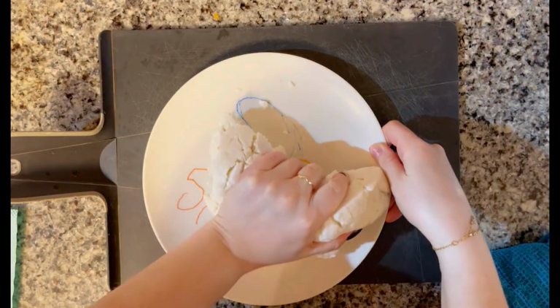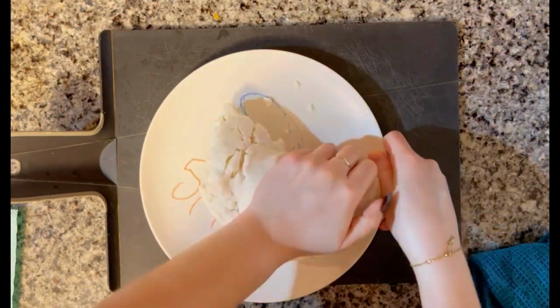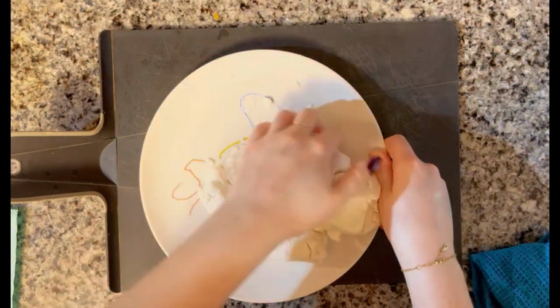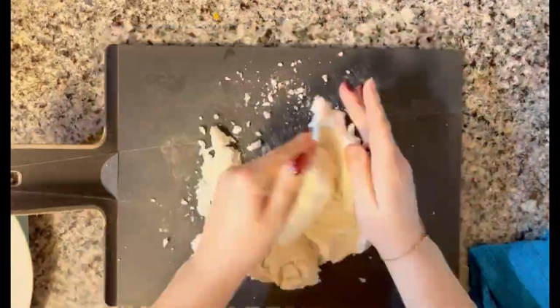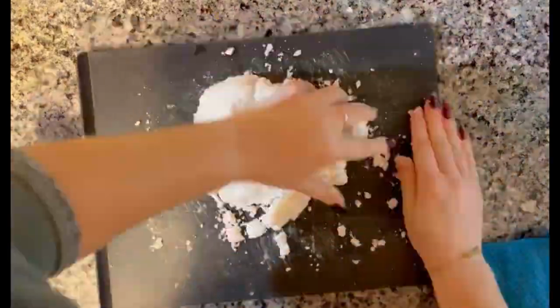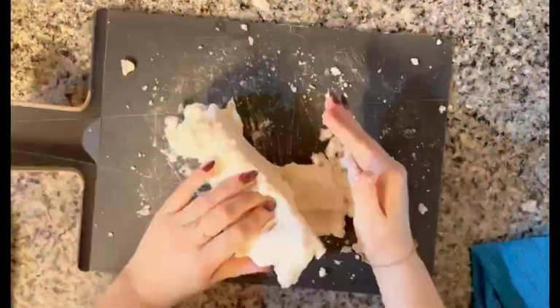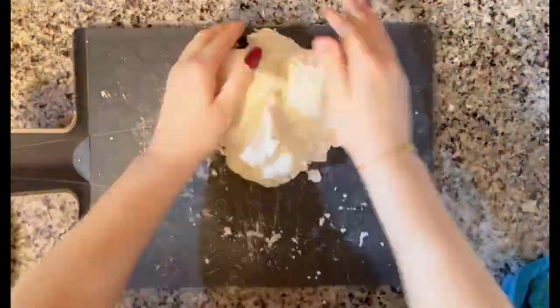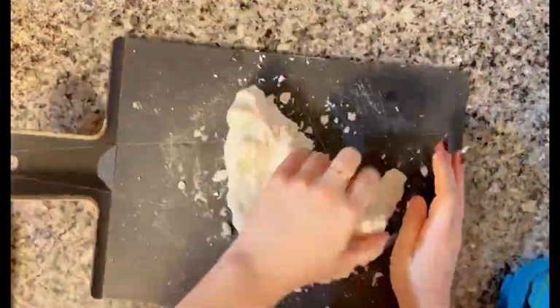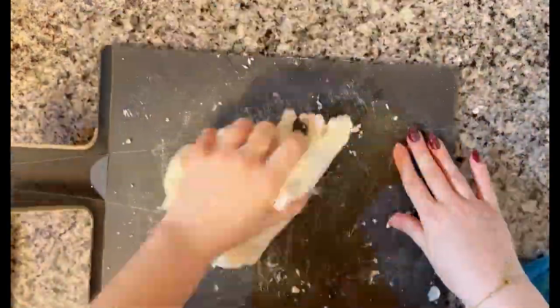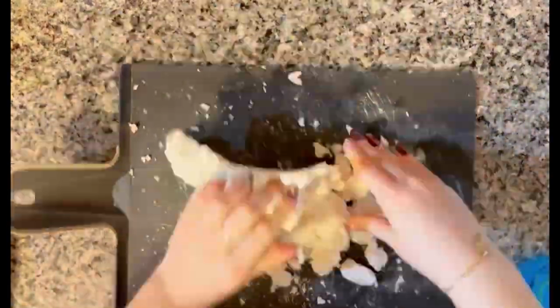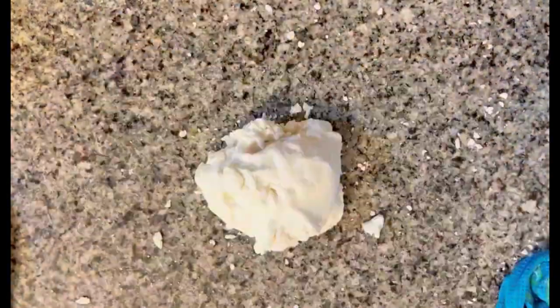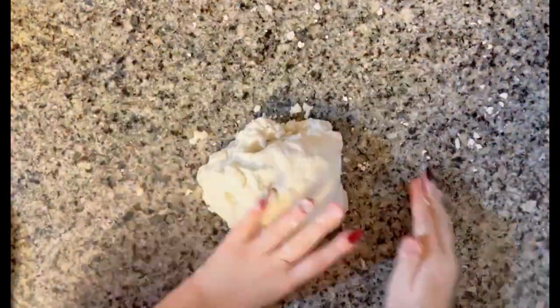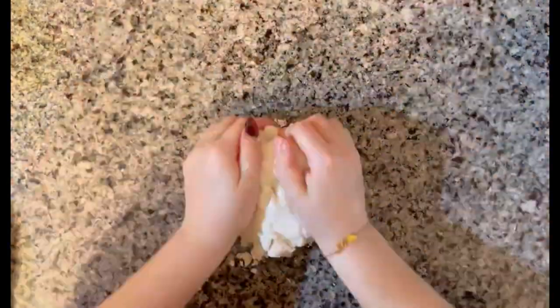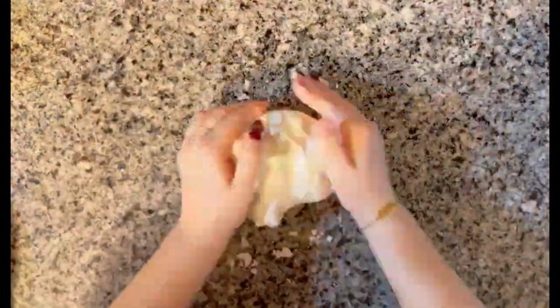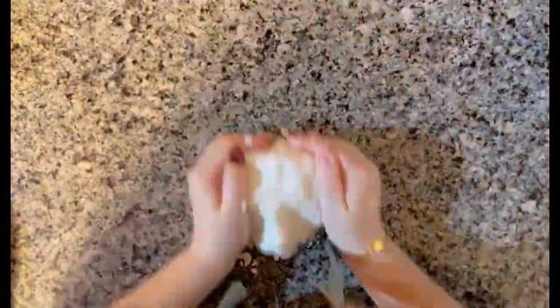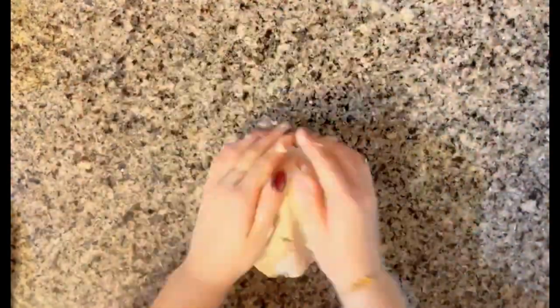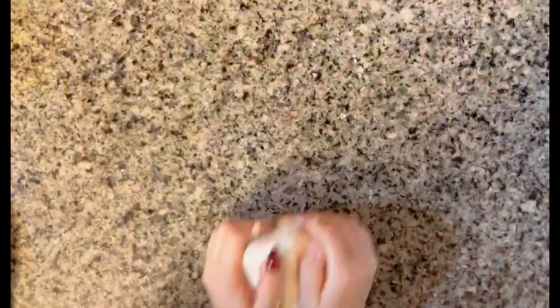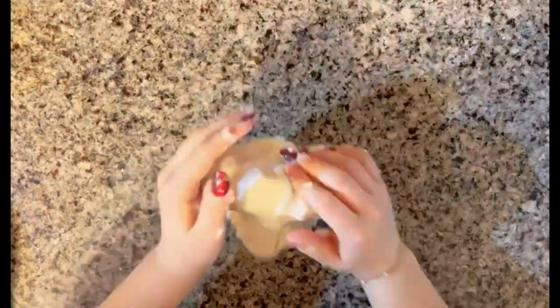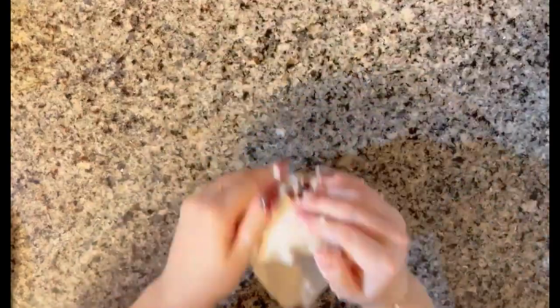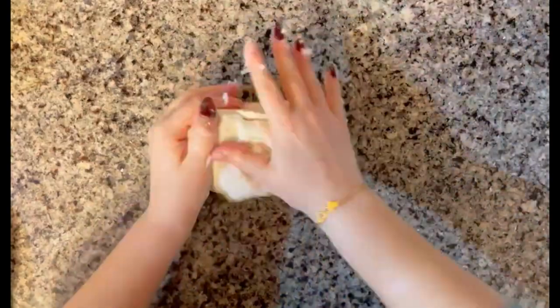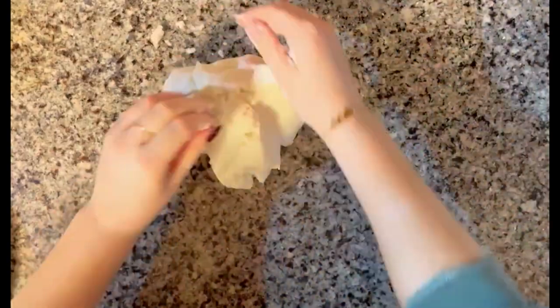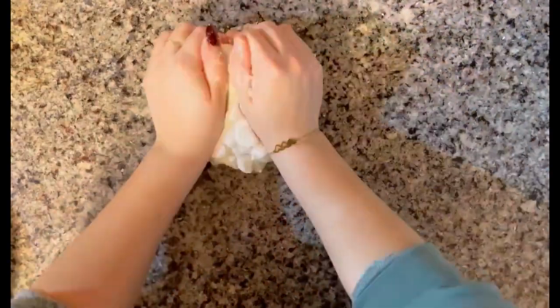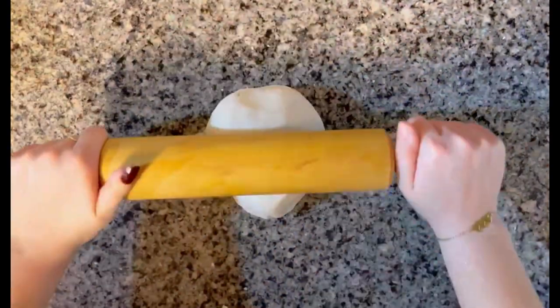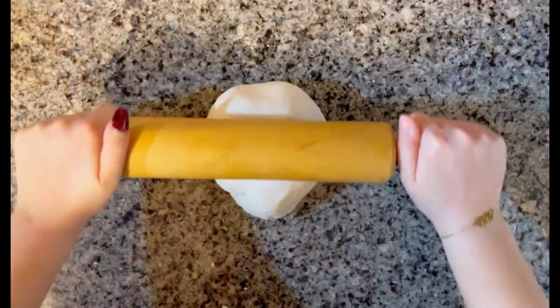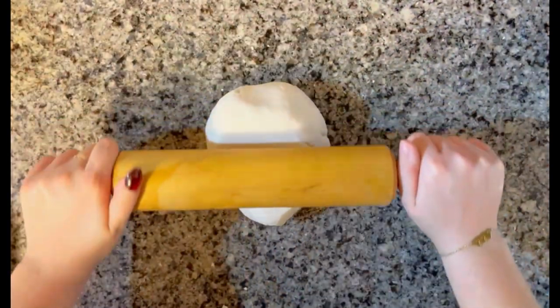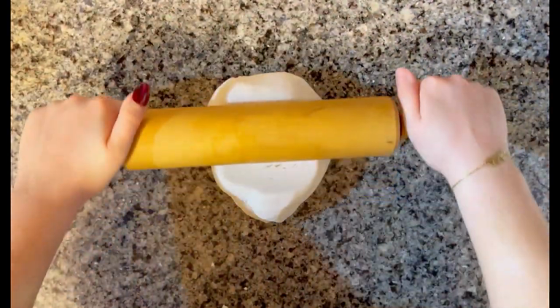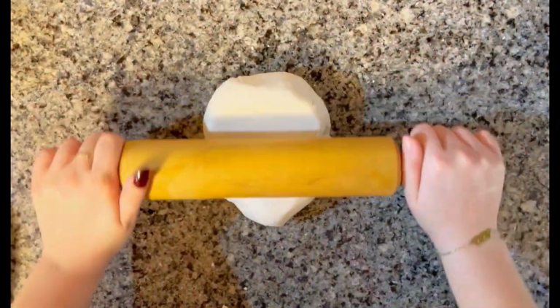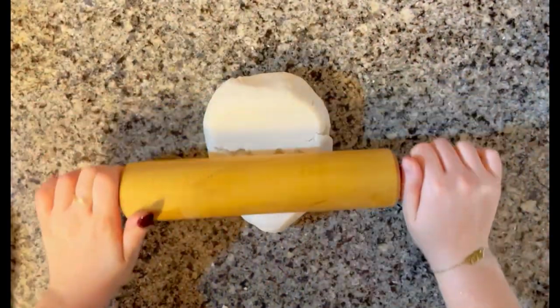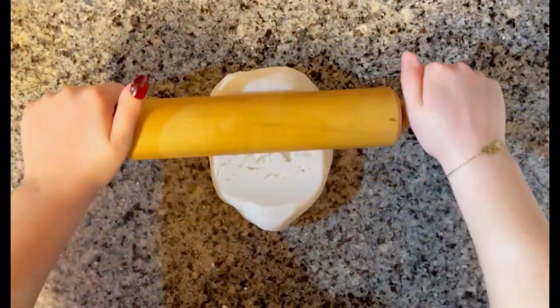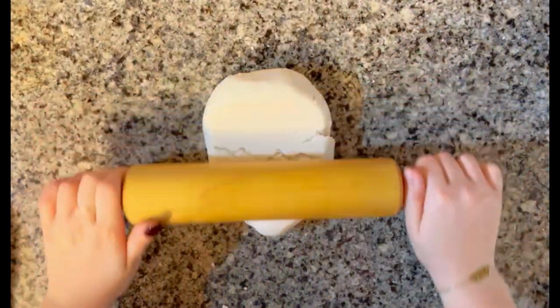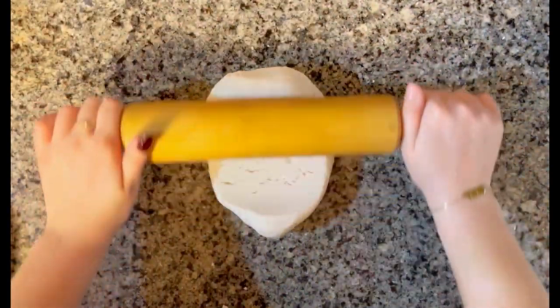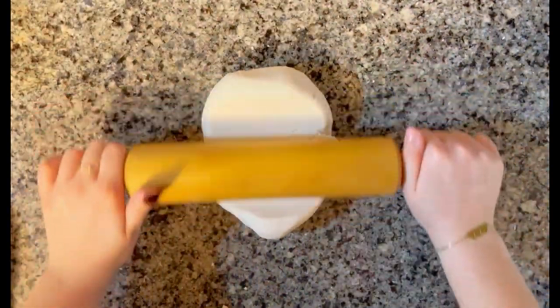It will start off in a really crumbly consistency, but soon turn into a smooth dough clay-like texture. Then you'll start to roll out your dough to your desired thickness.